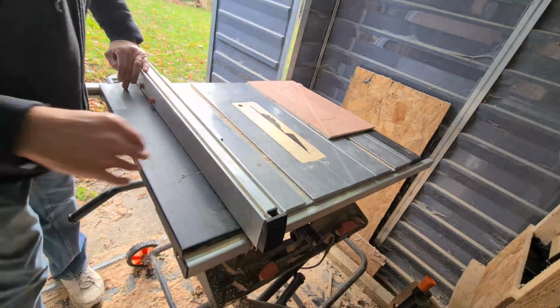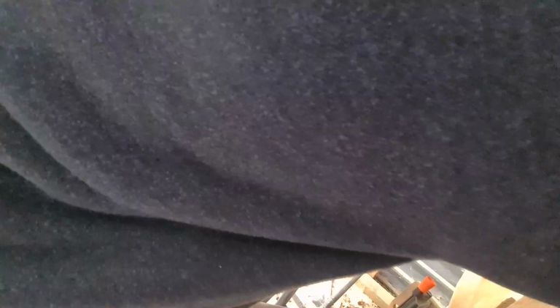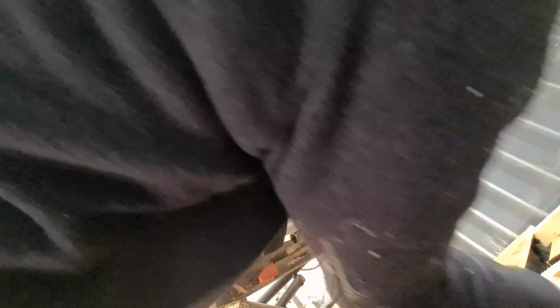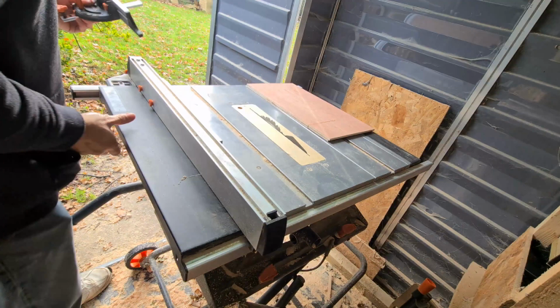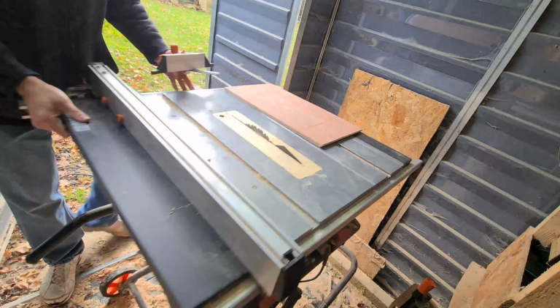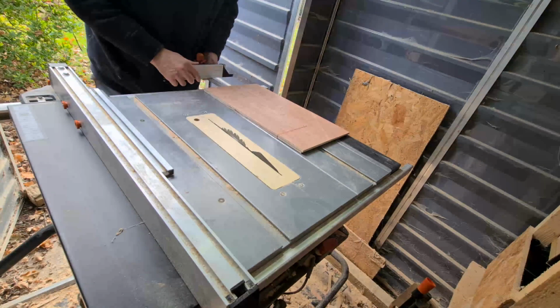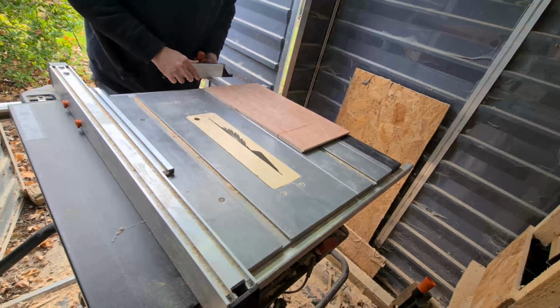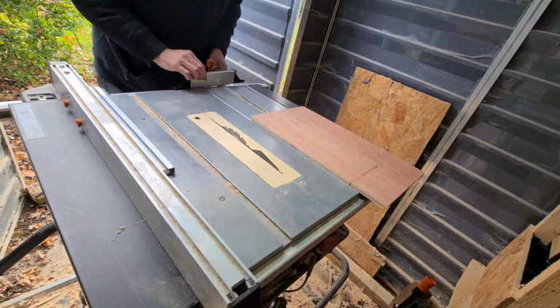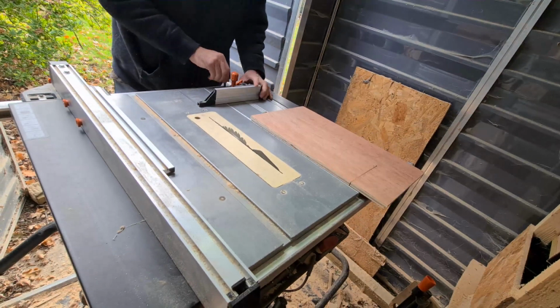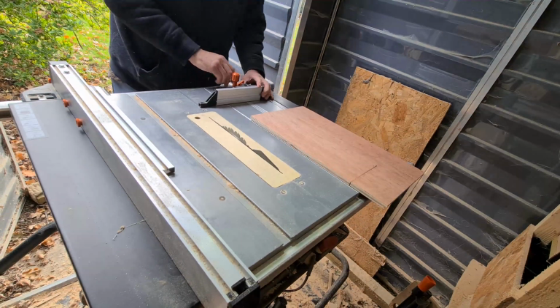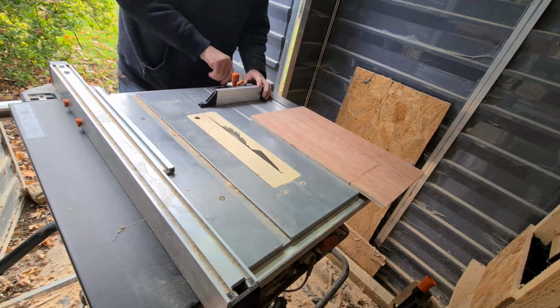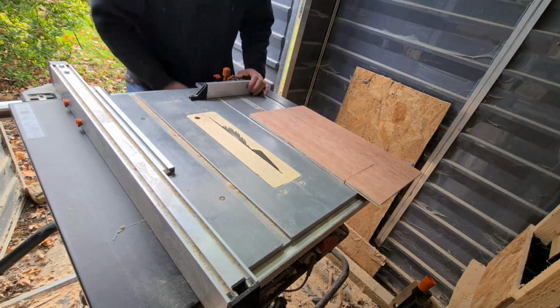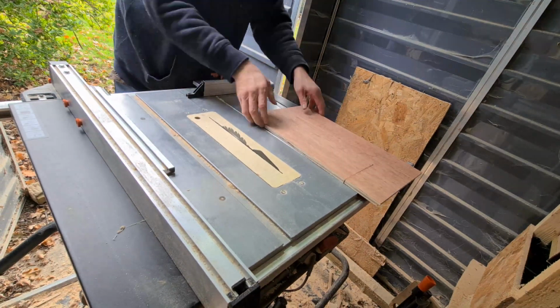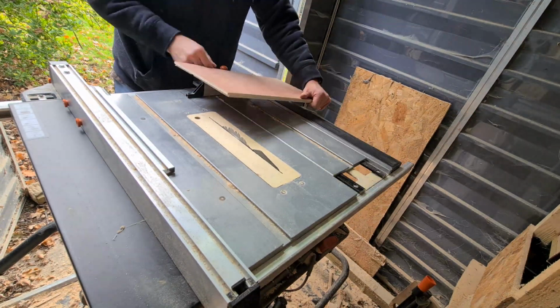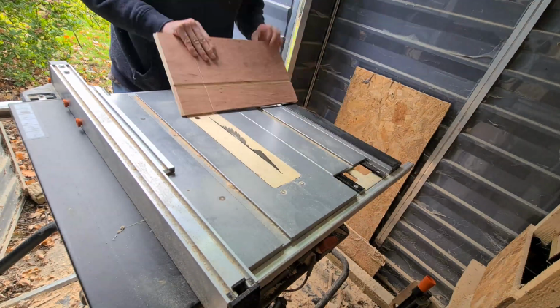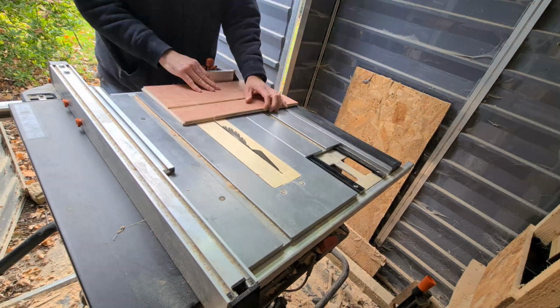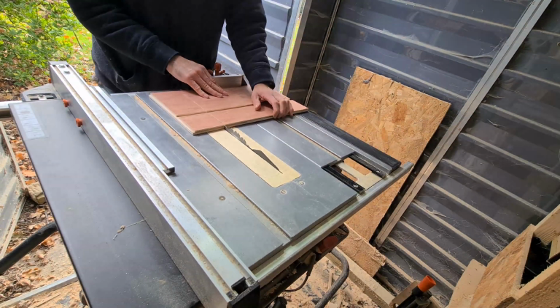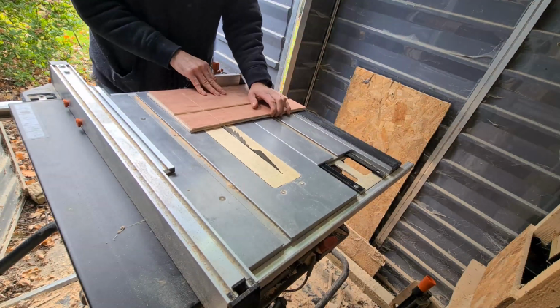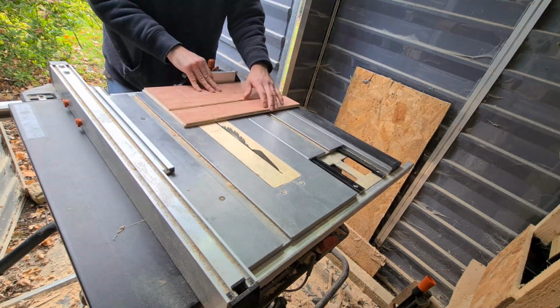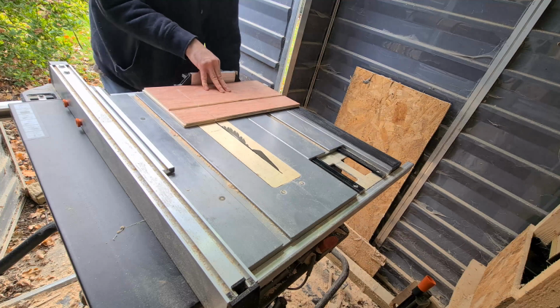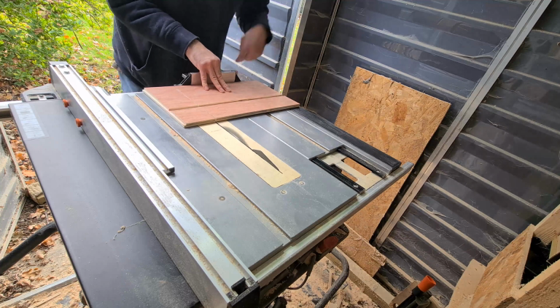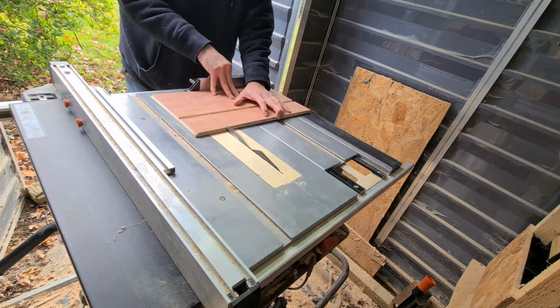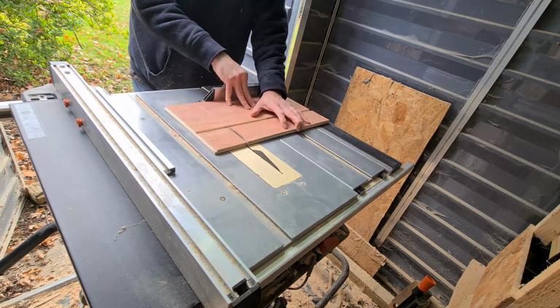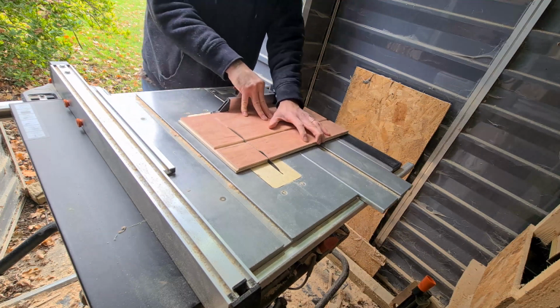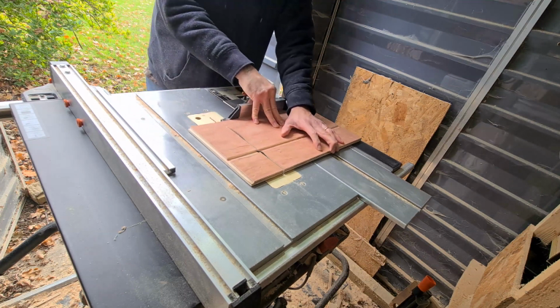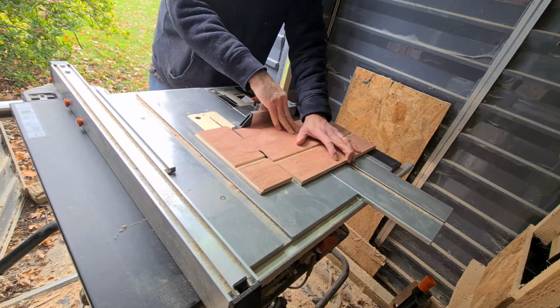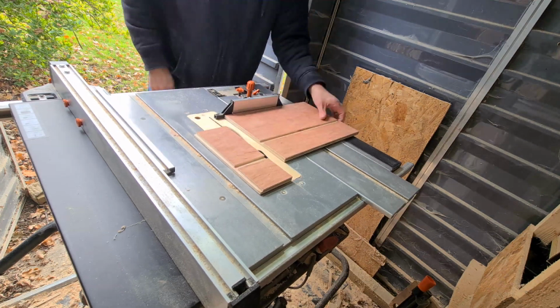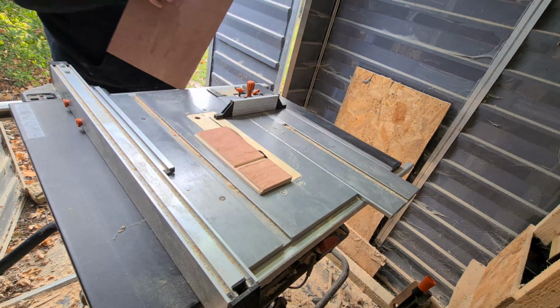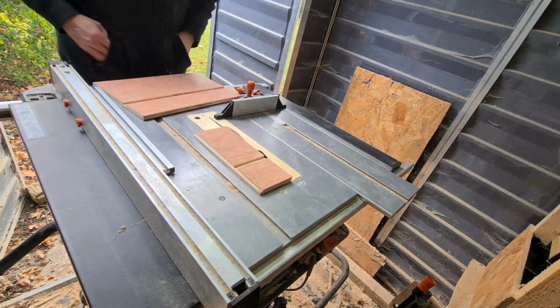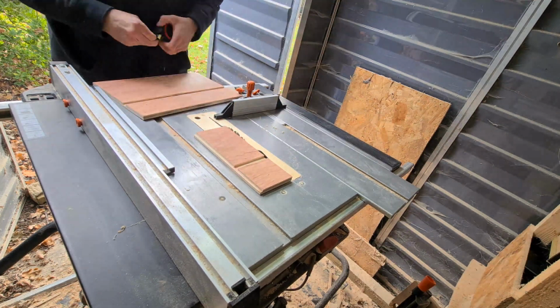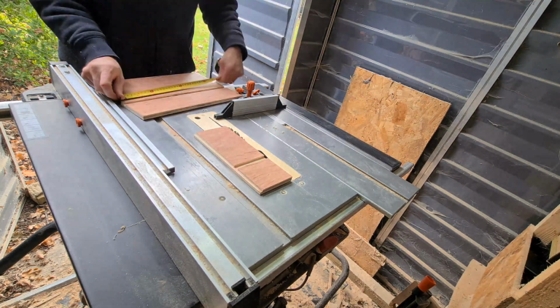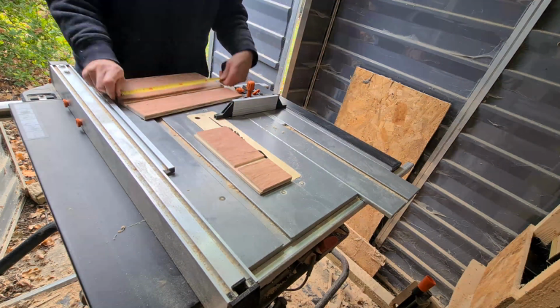That can also cause a kickback. The safer way to cut this is with a mitre gauge, like so. I don't know why I didn't do that in the first place. Lesson learned.